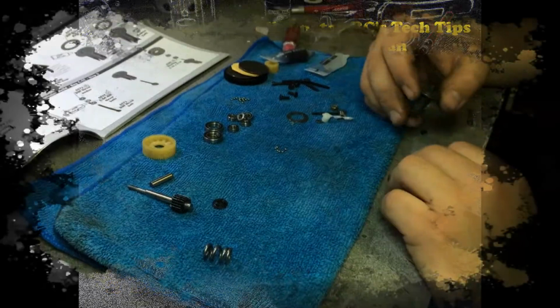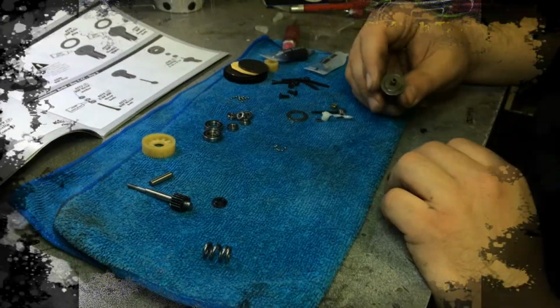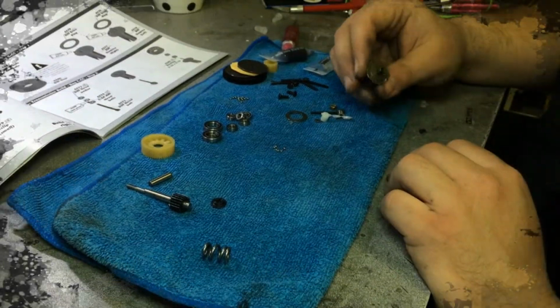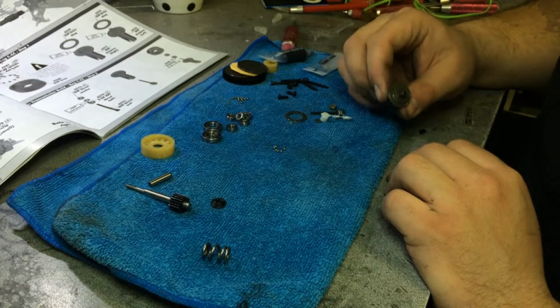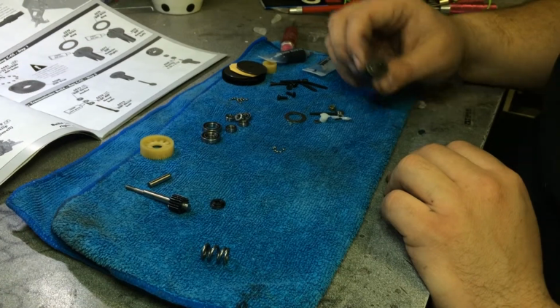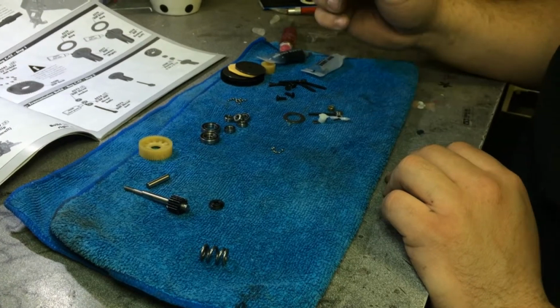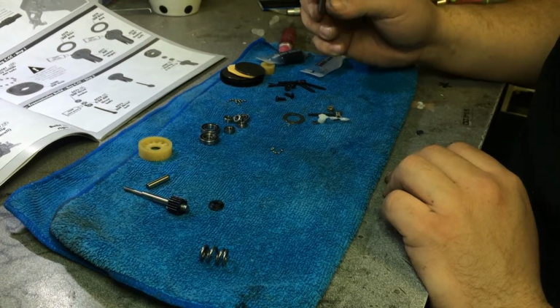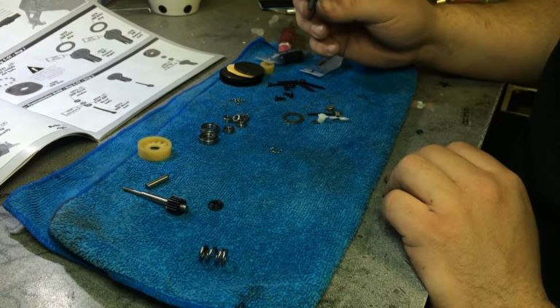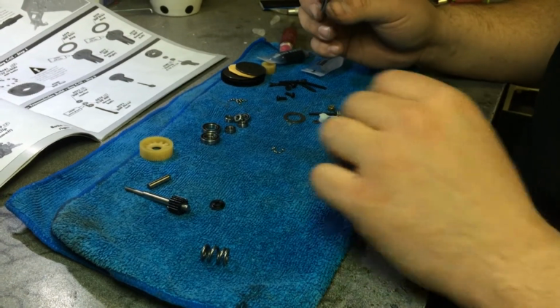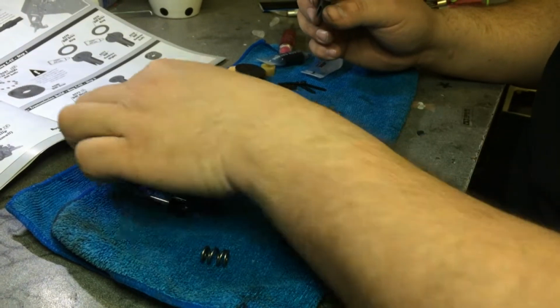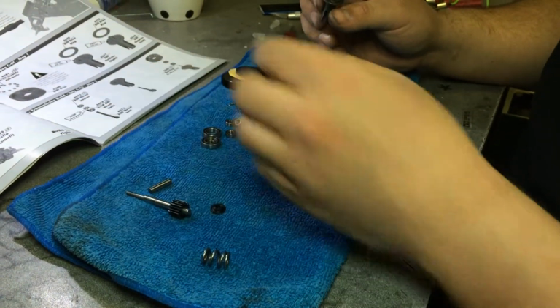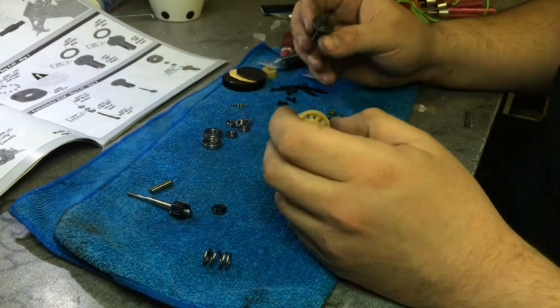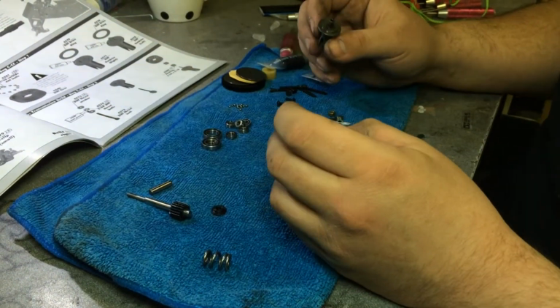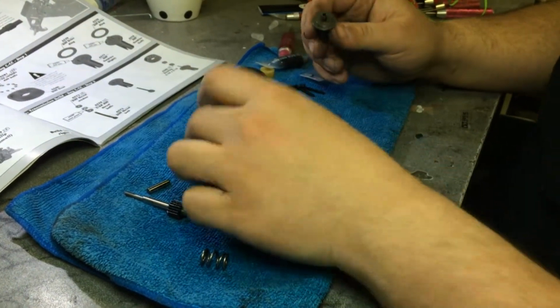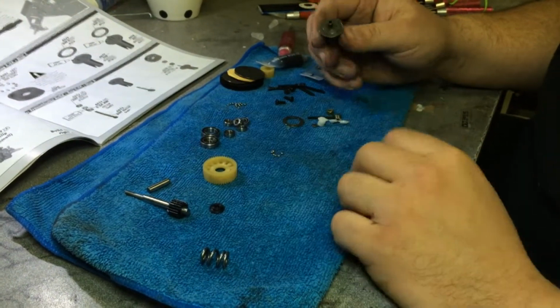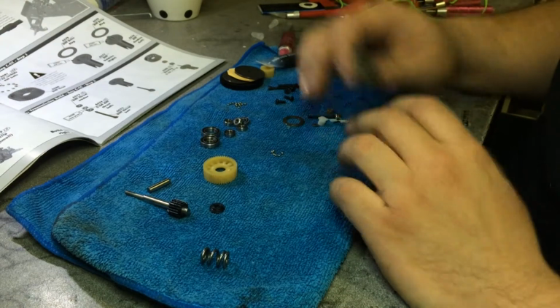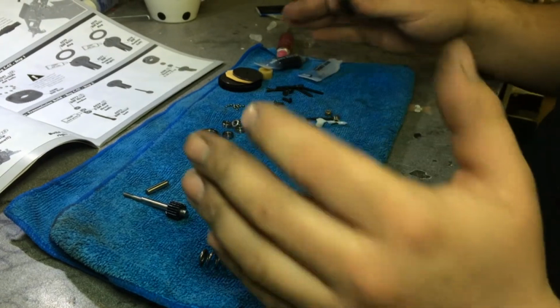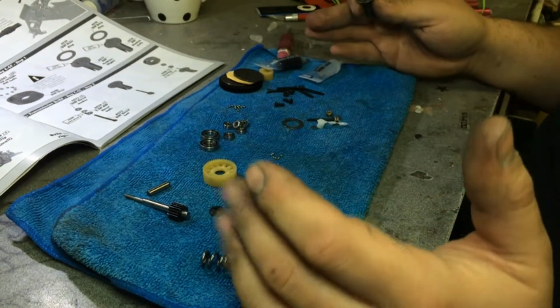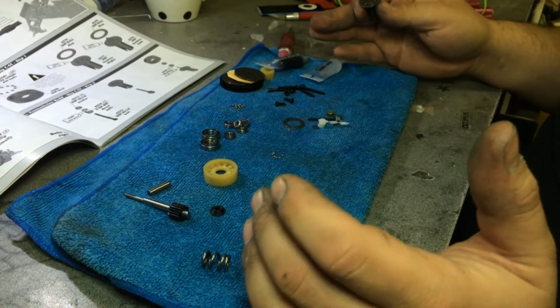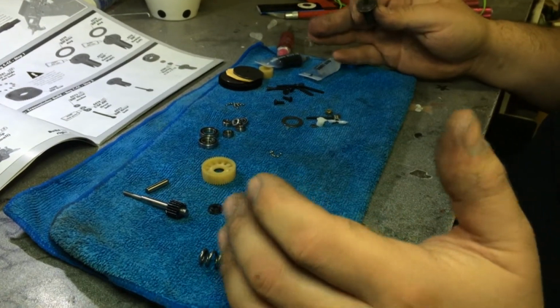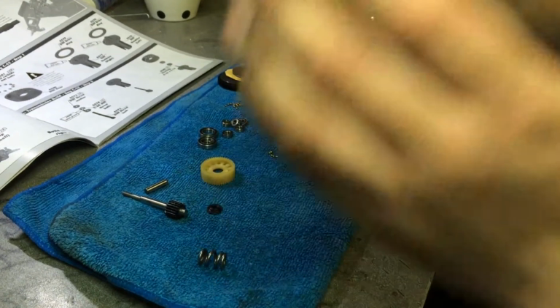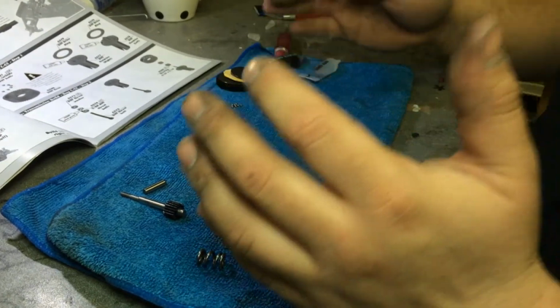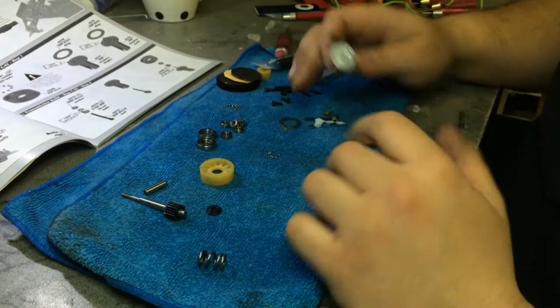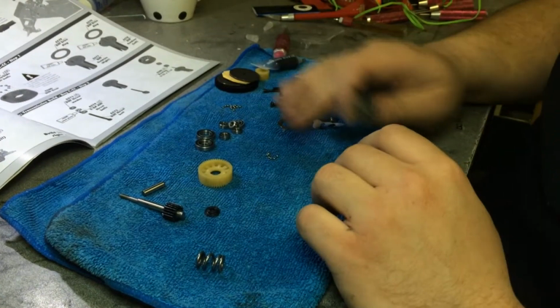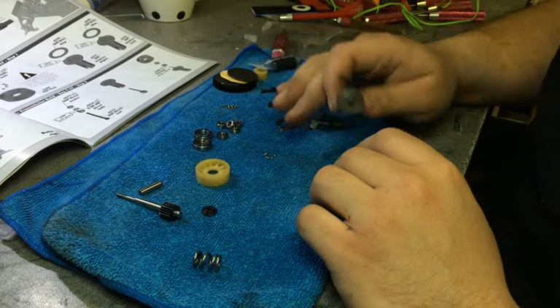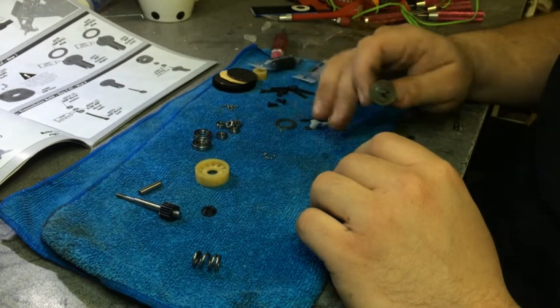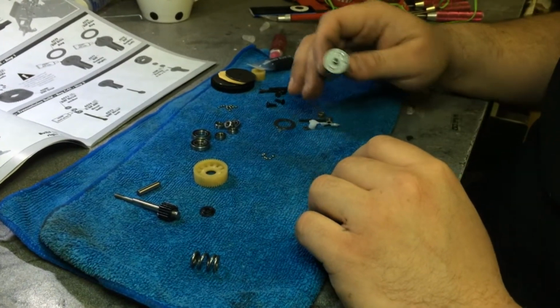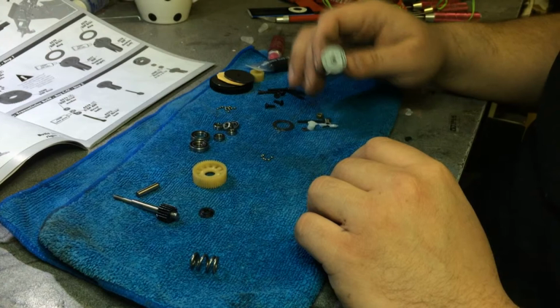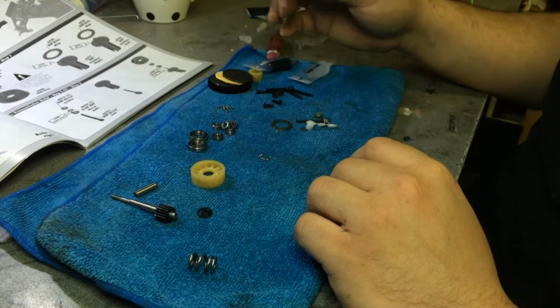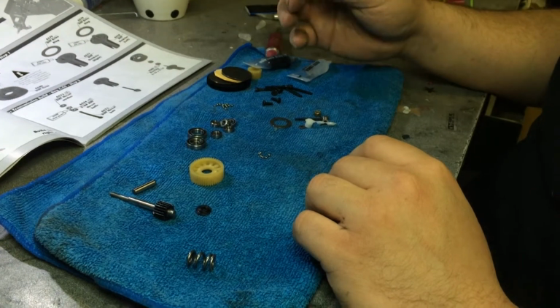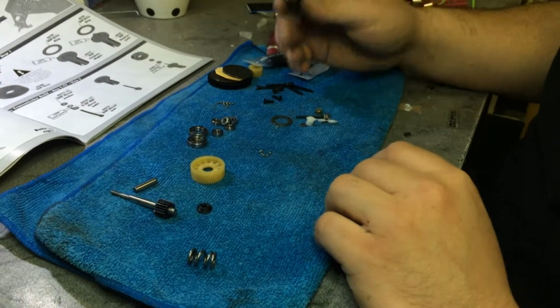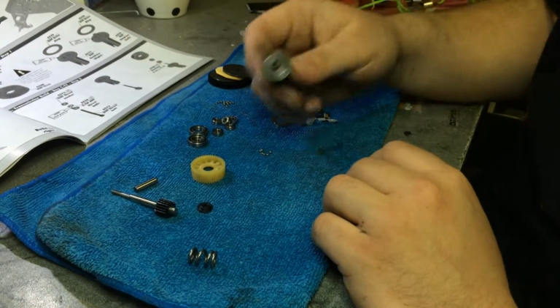Hey guys, today we're going to build a ball diff and I'm just going to show you my way of doing it because I think I simplified it a little bit. First thing you're going to do is lay everything out that you have in your kit. I lay it on a rag so your balls don't roll around — you don't want to lose them because that can end your building night pretty quick.